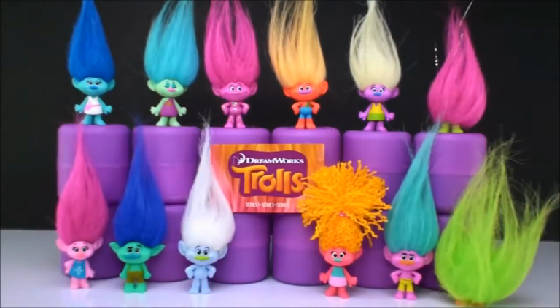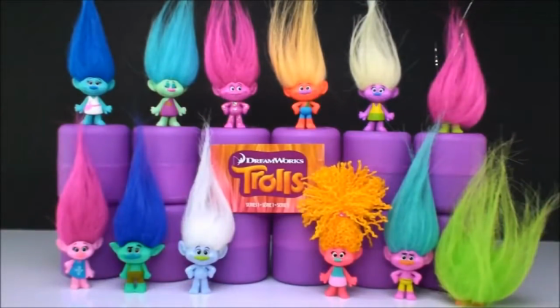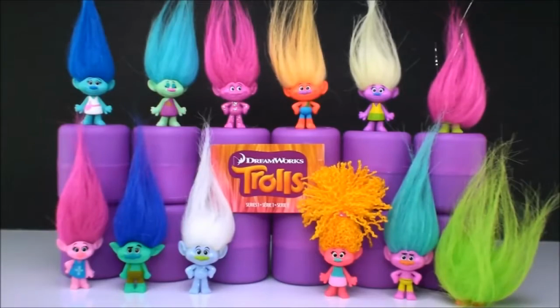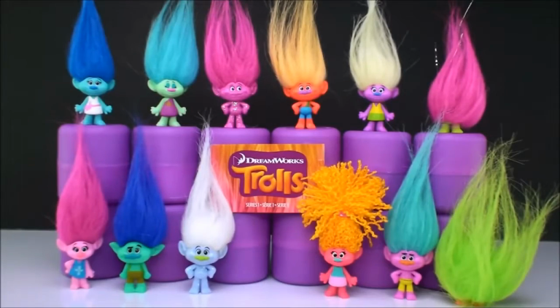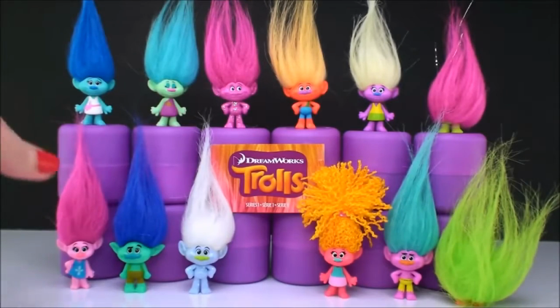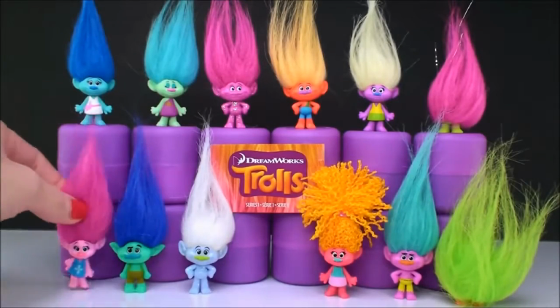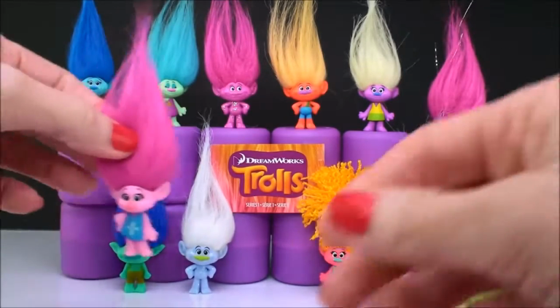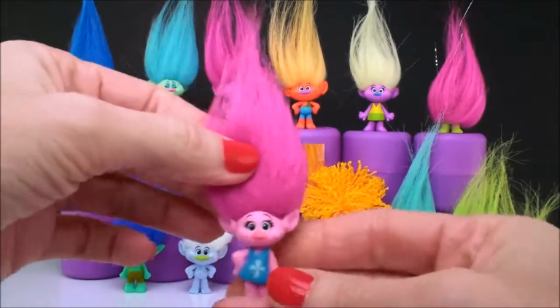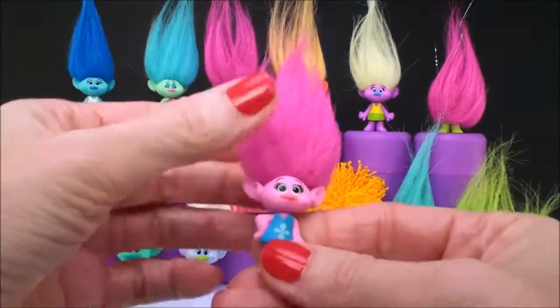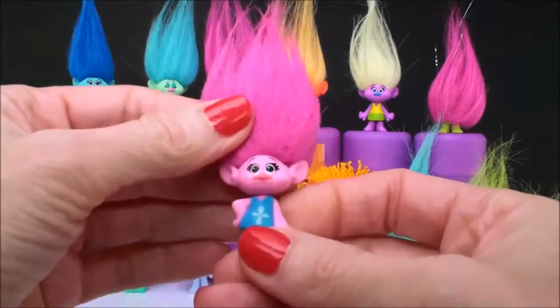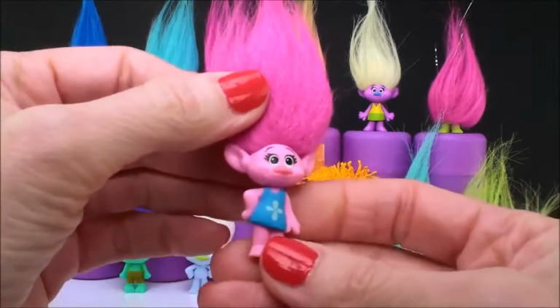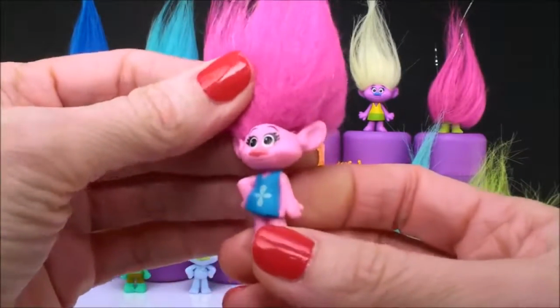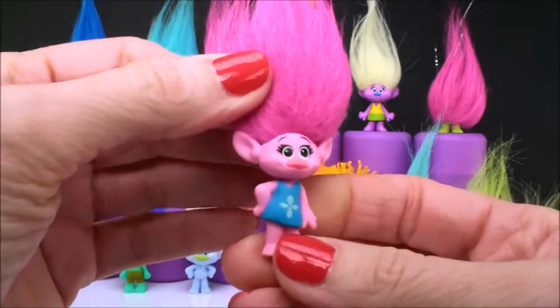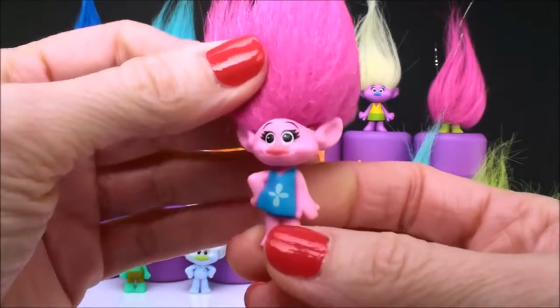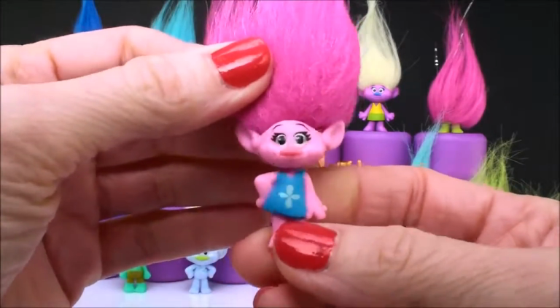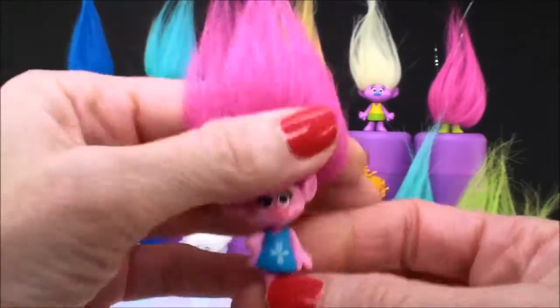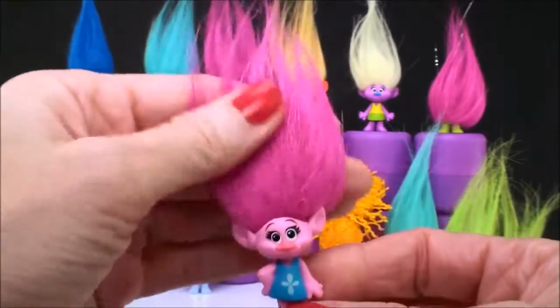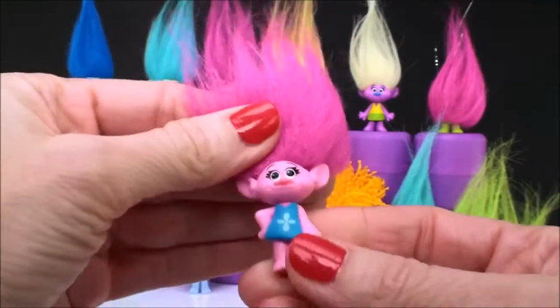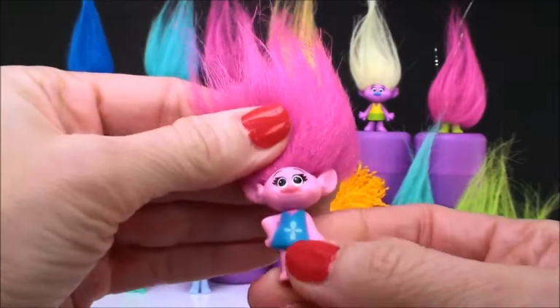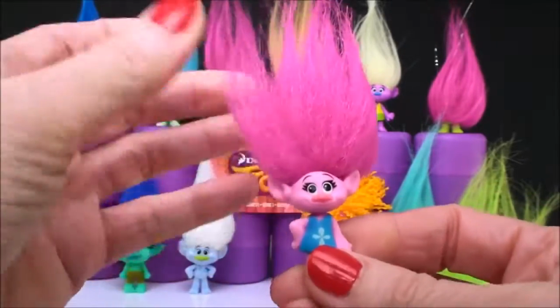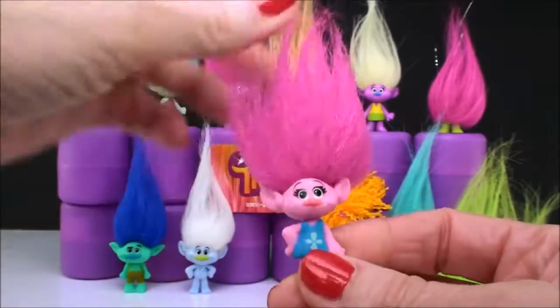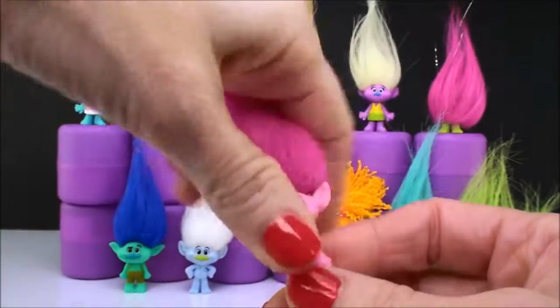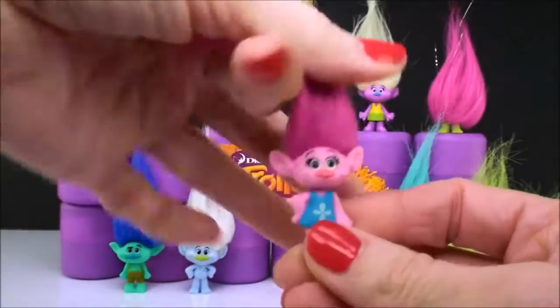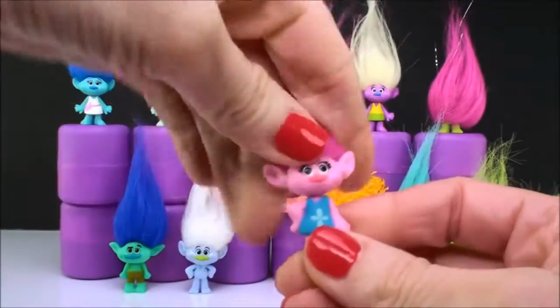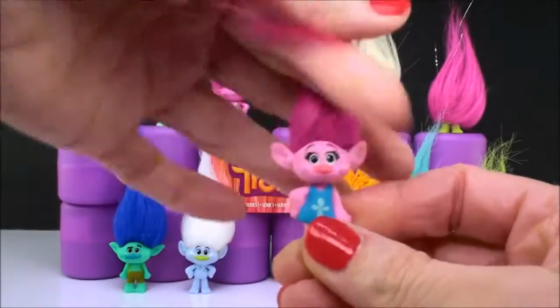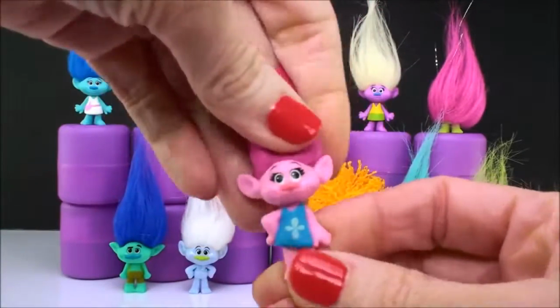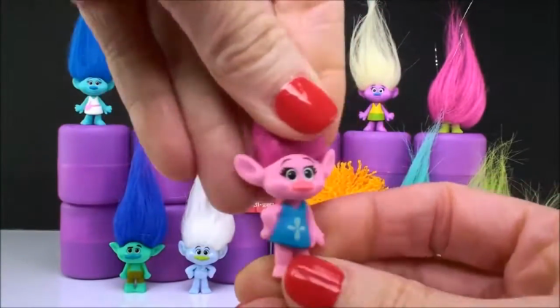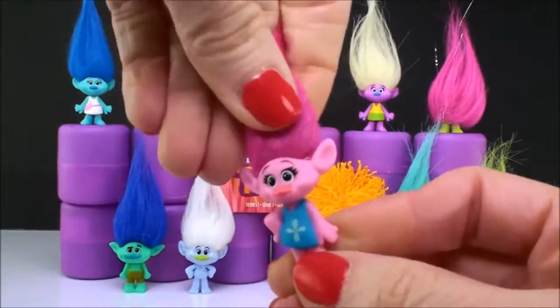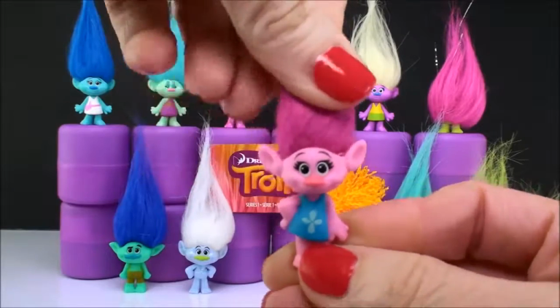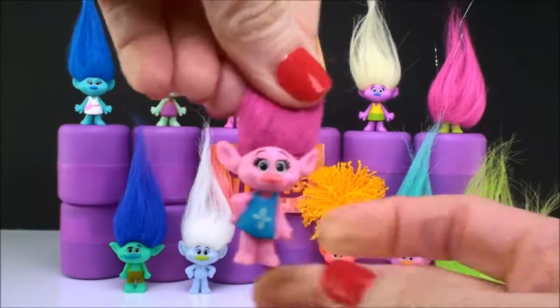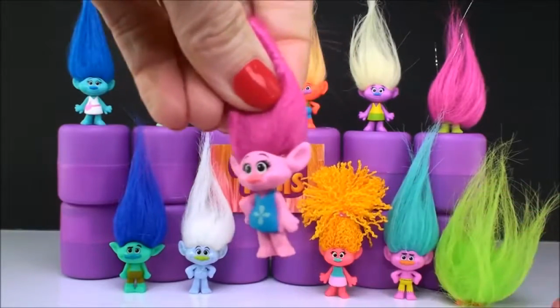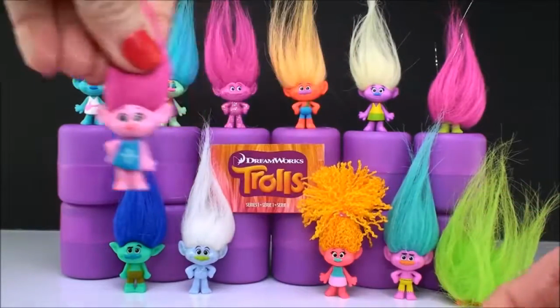So let's start with the first one here, which we all know is Poppy. She's got that little Poppy on her dress and here's her little pink hair. This is definitely Princess Poppy.